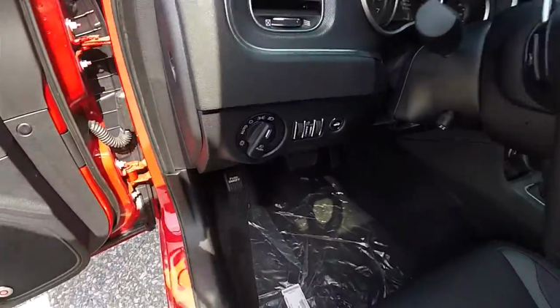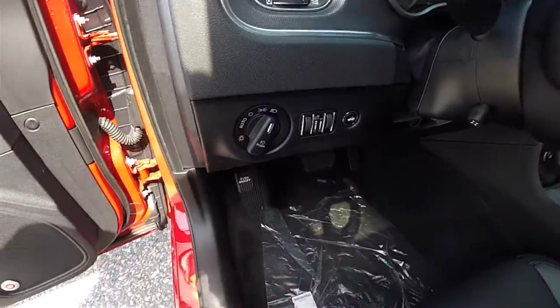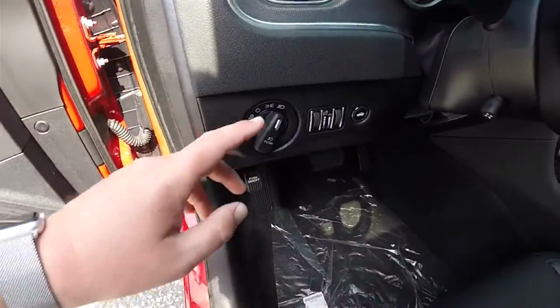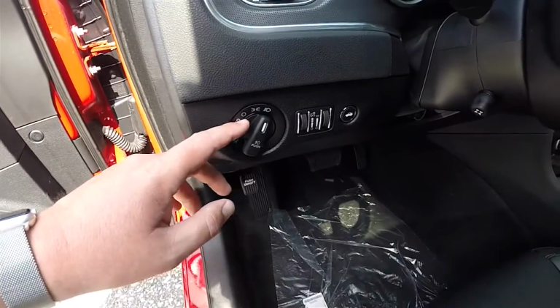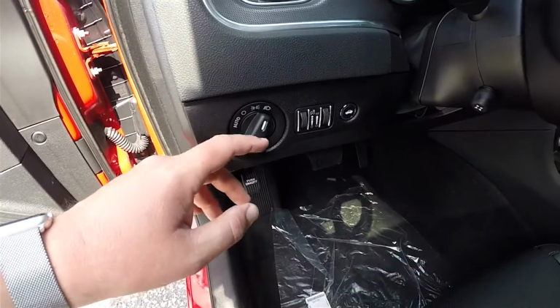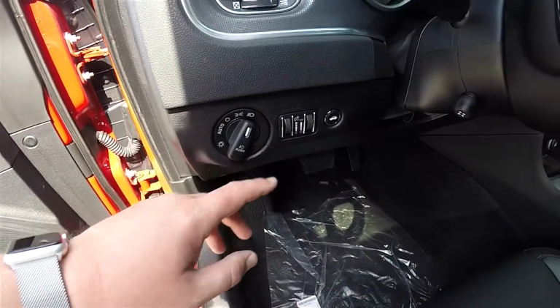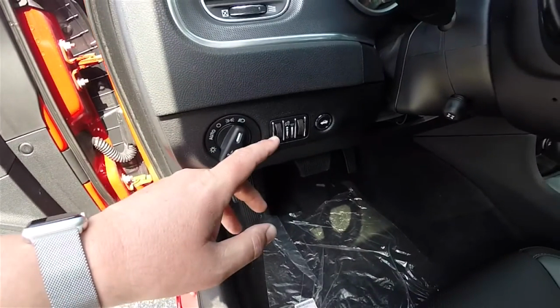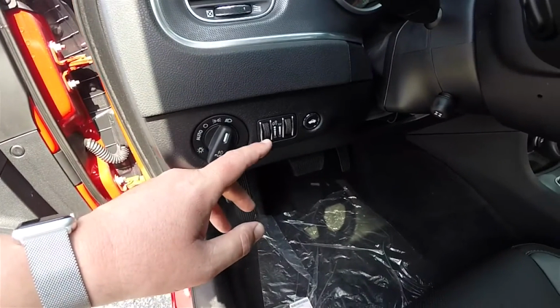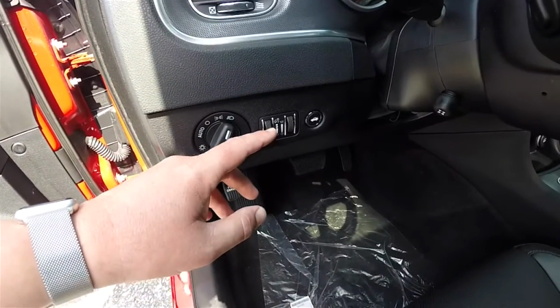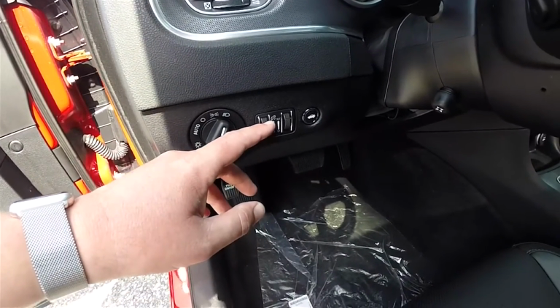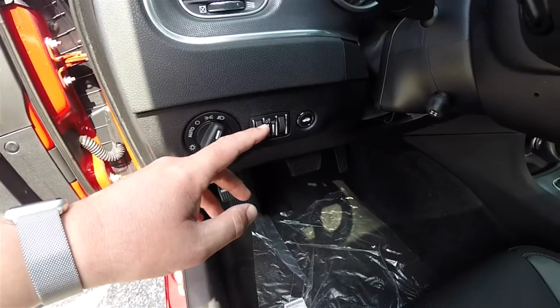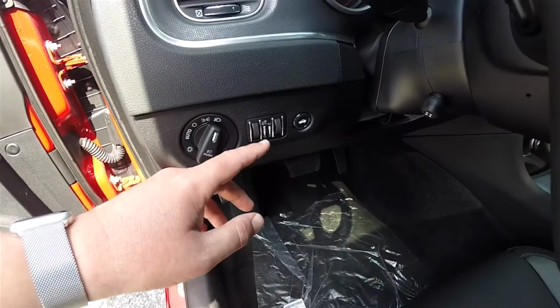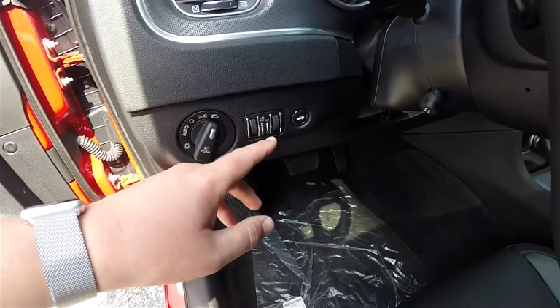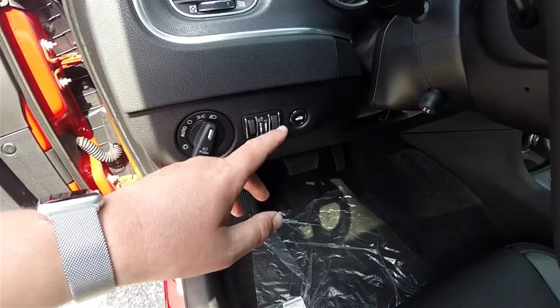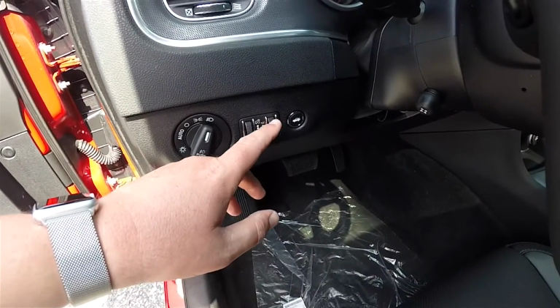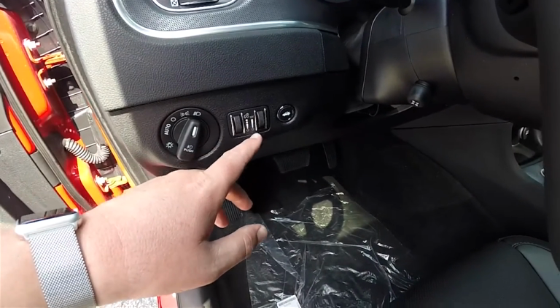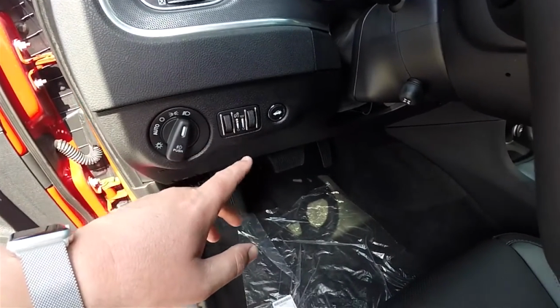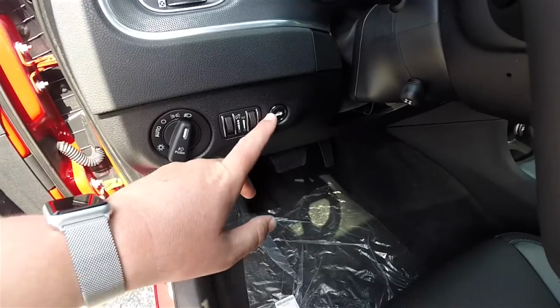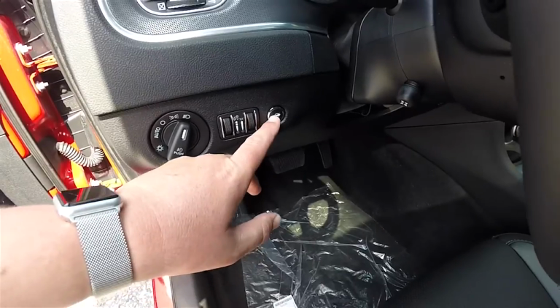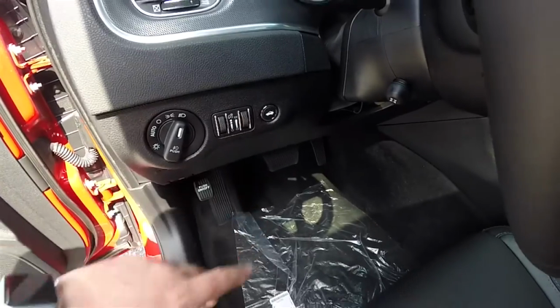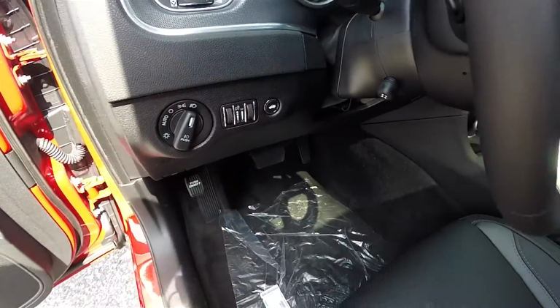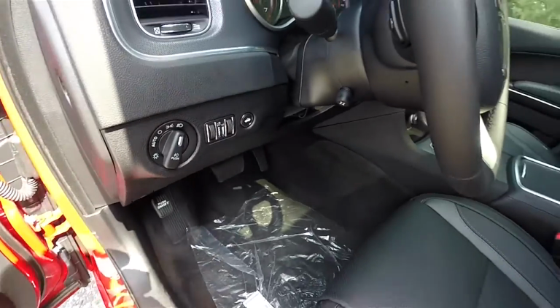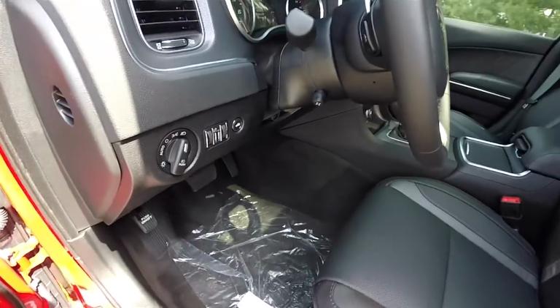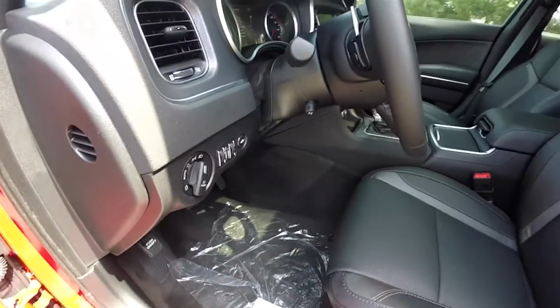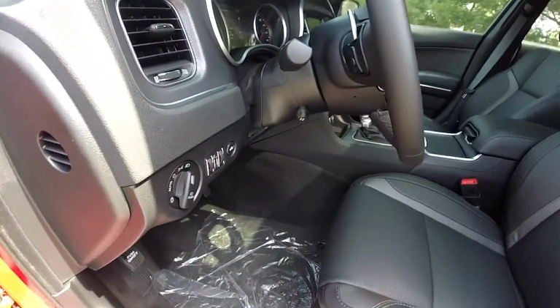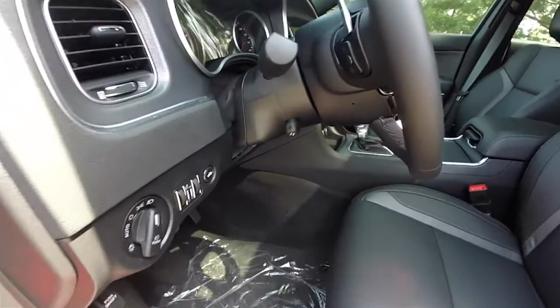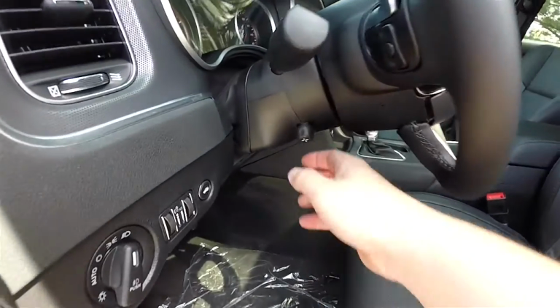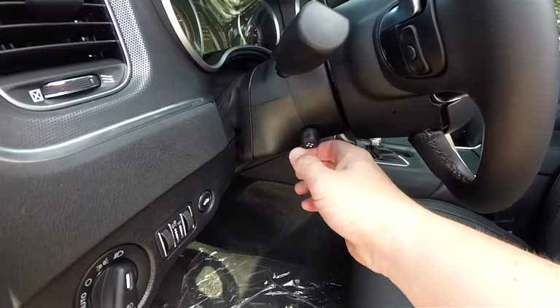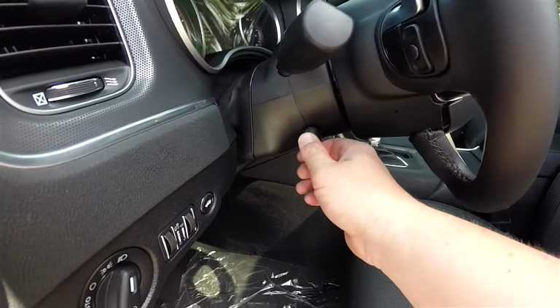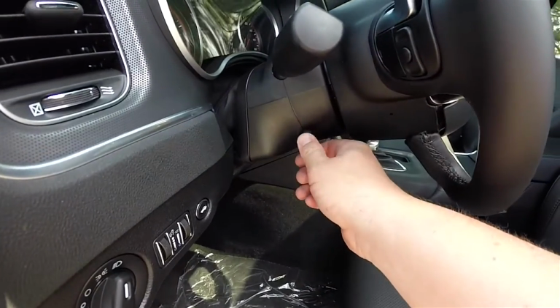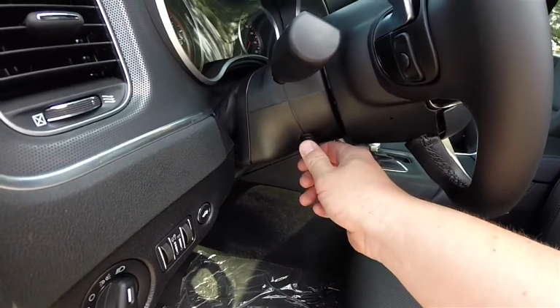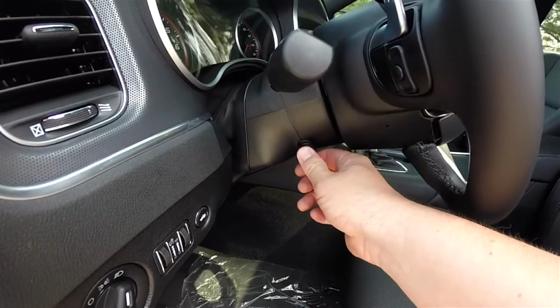Inside, you have automatic headlamps and fog lamps, your instrument panel dim switch, ambient light dim switch, remote trunk release, leather wrap, and power tilt and telescoping steering column.